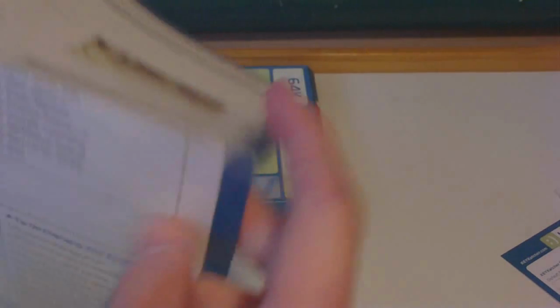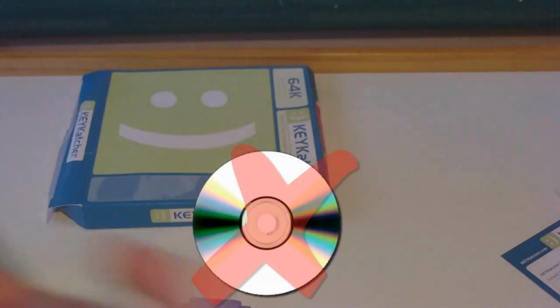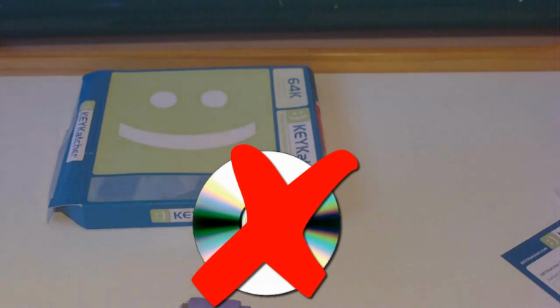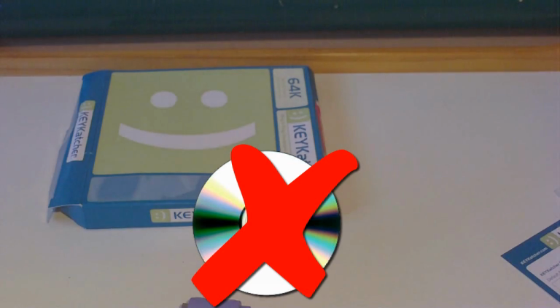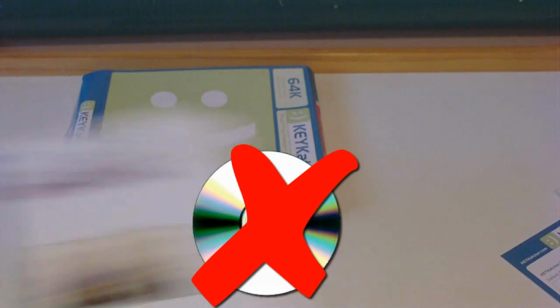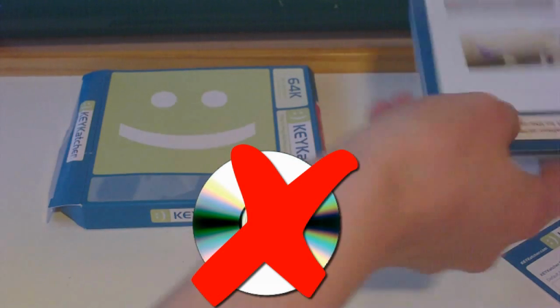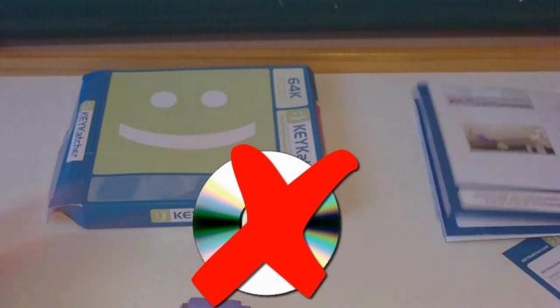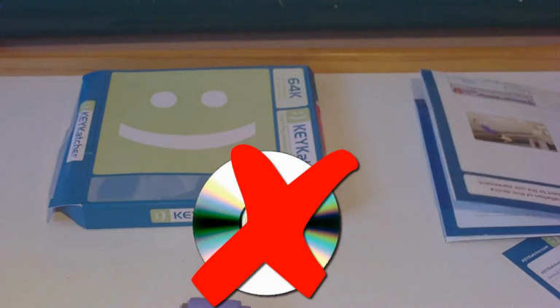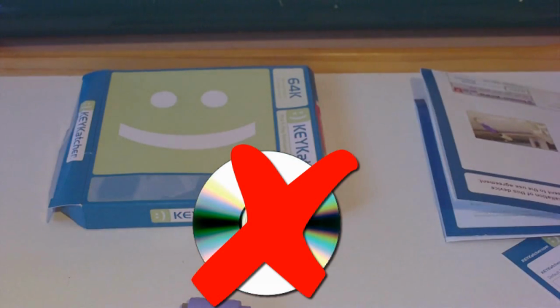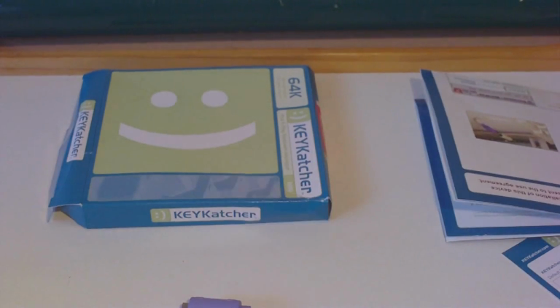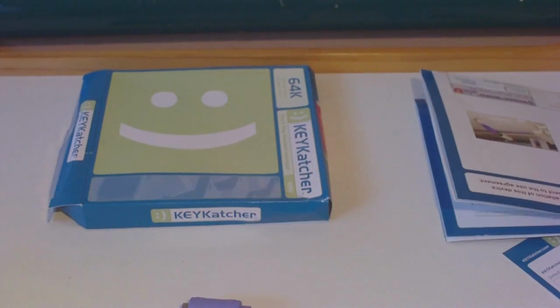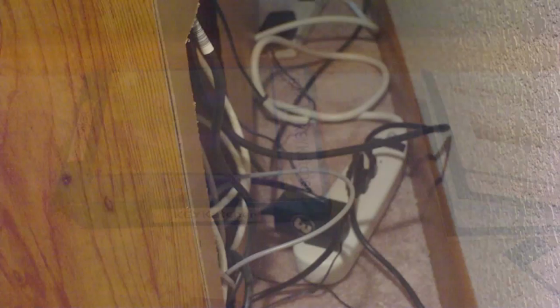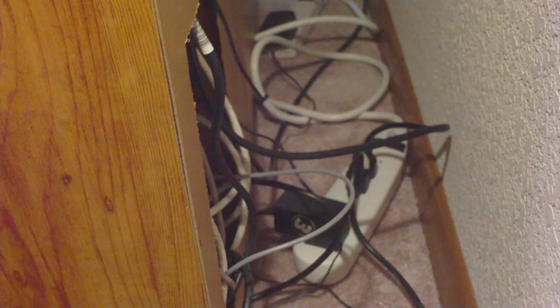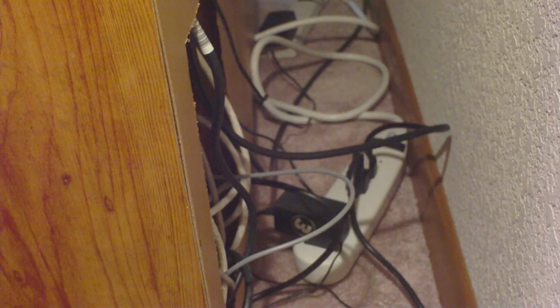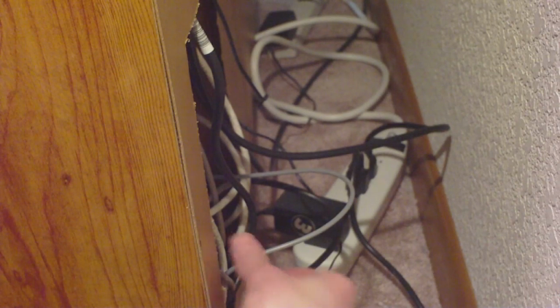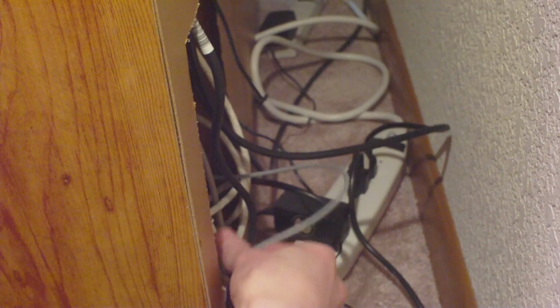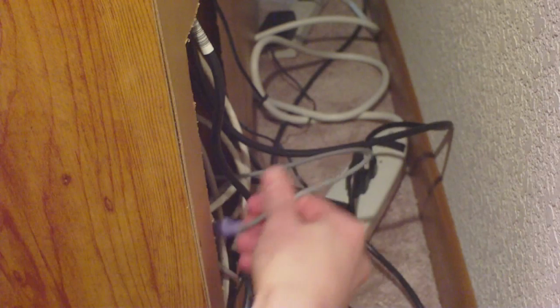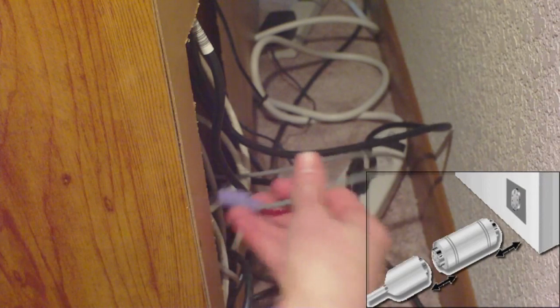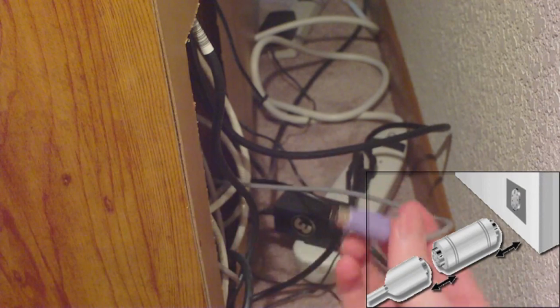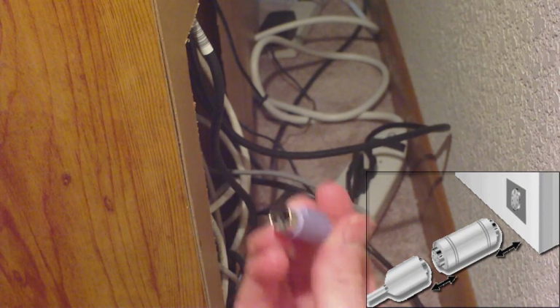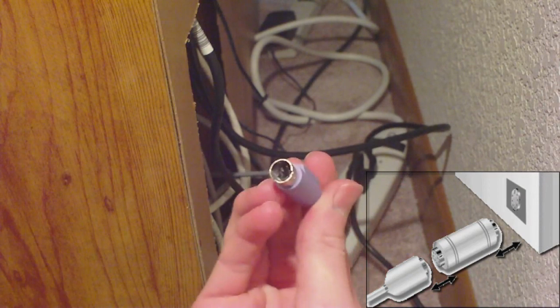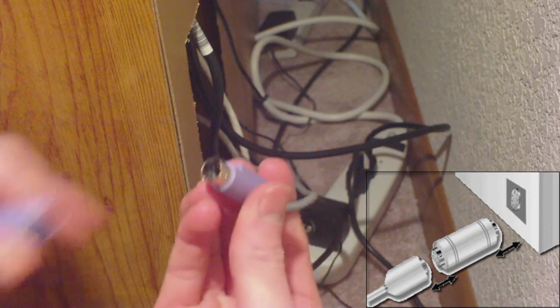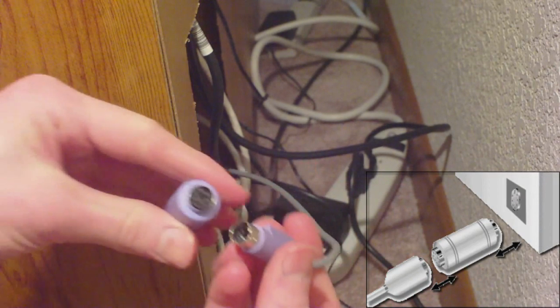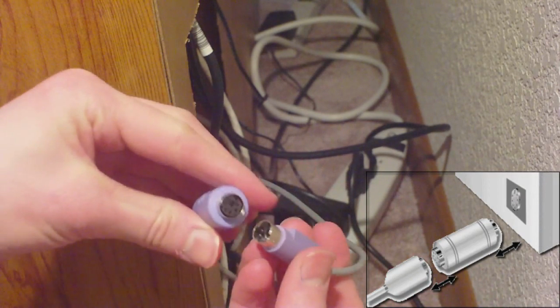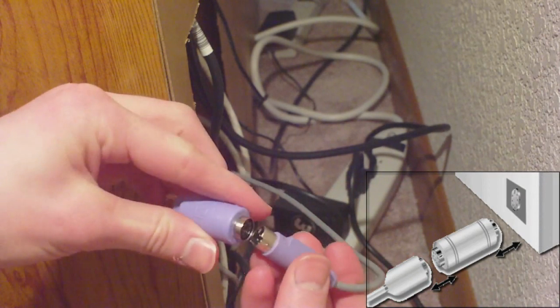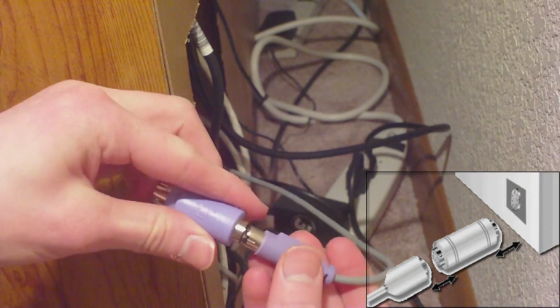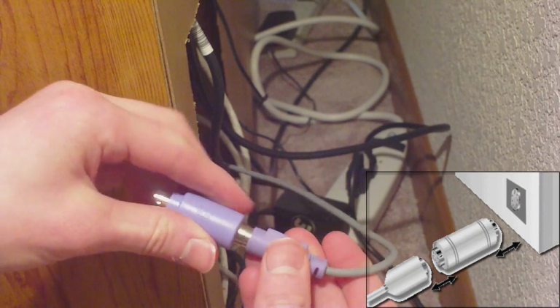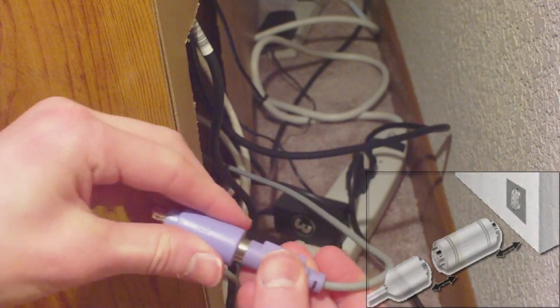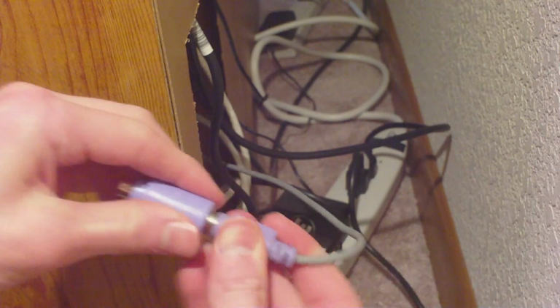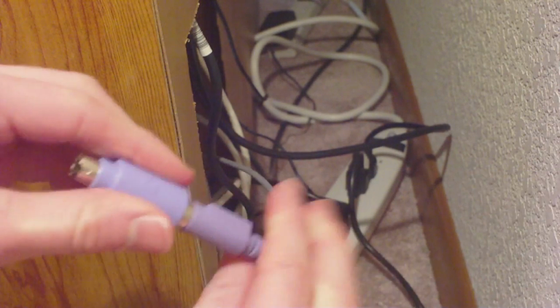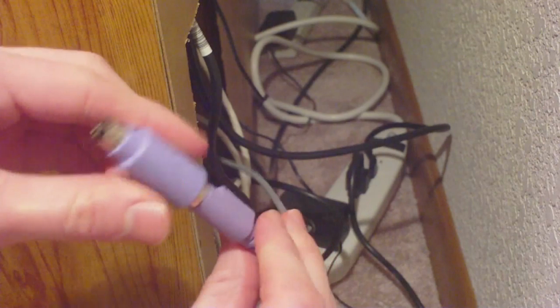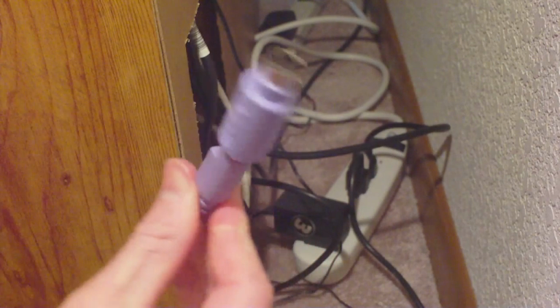There's no software needed. All you have to do is unplug your keyboard that has a PS2 connector and plug the Keycatcher into your keyboard port and the other side into your keyboard's cord. And then you're good to go.